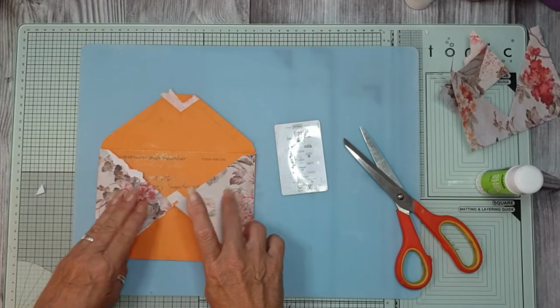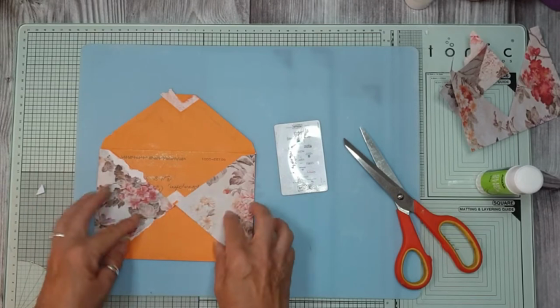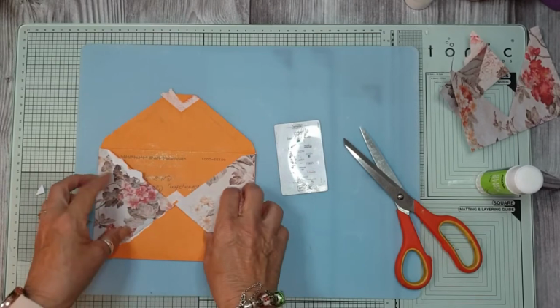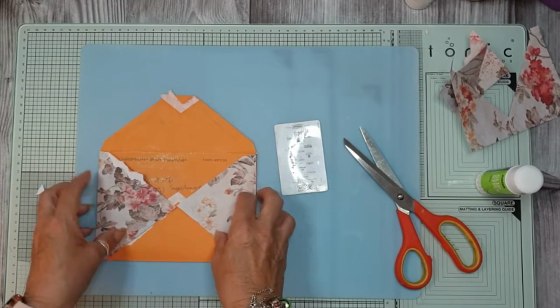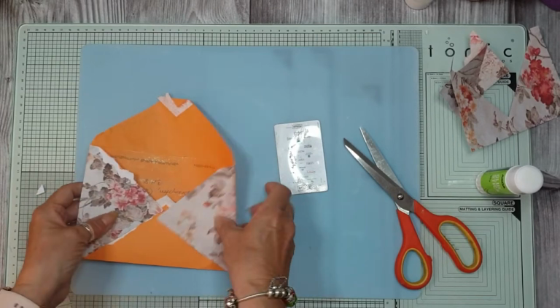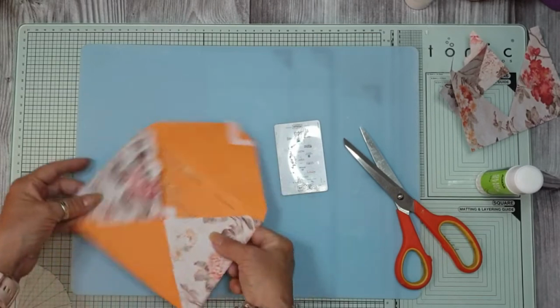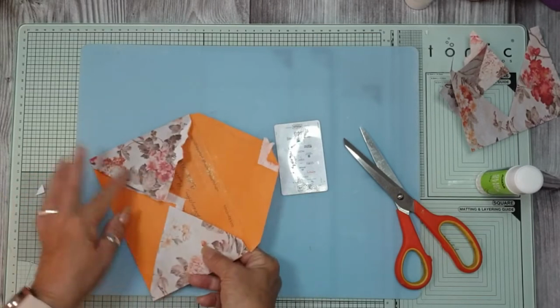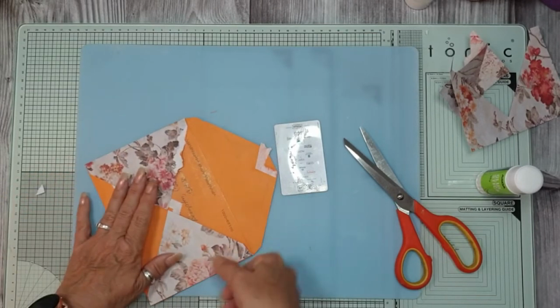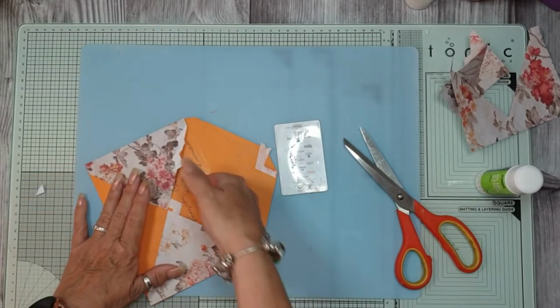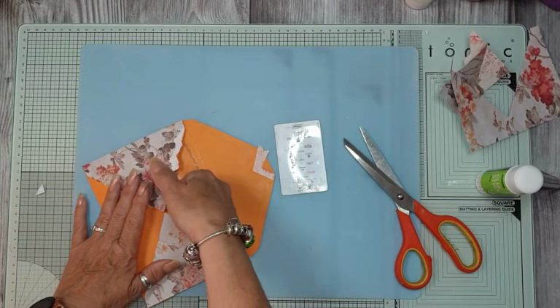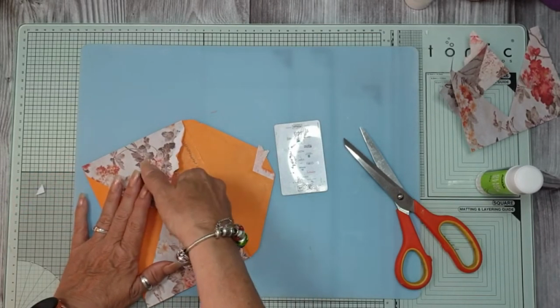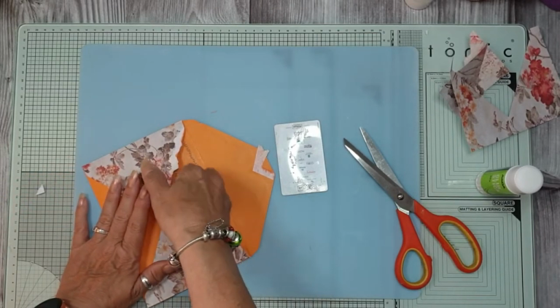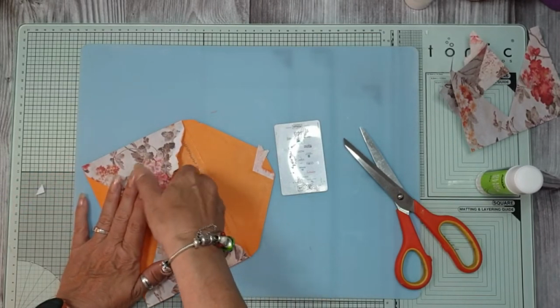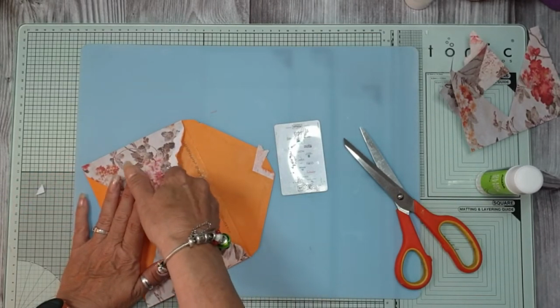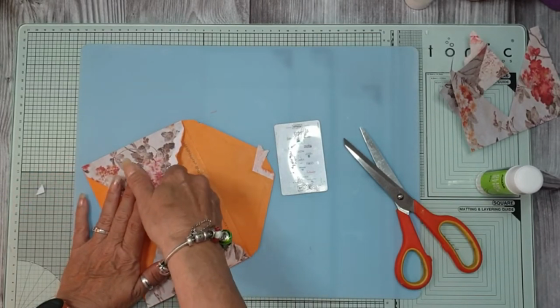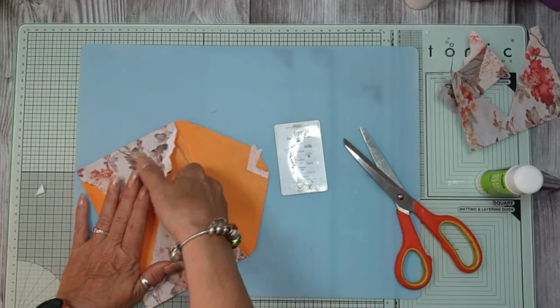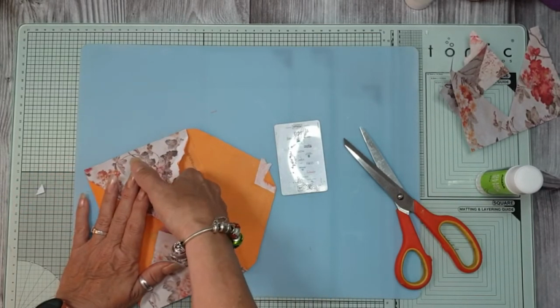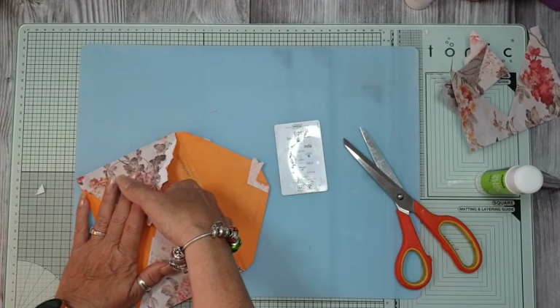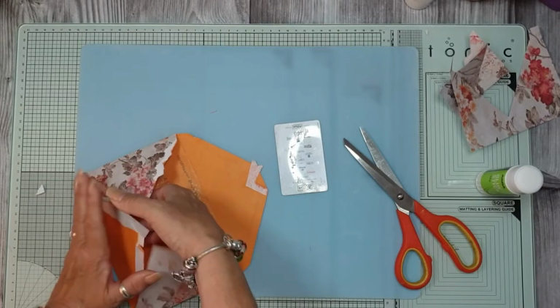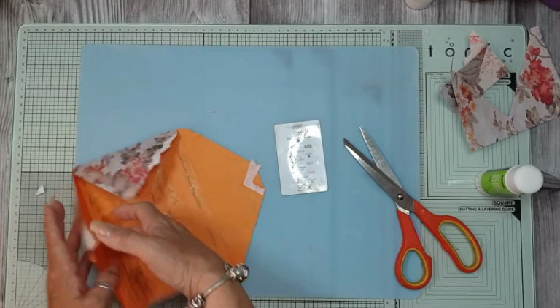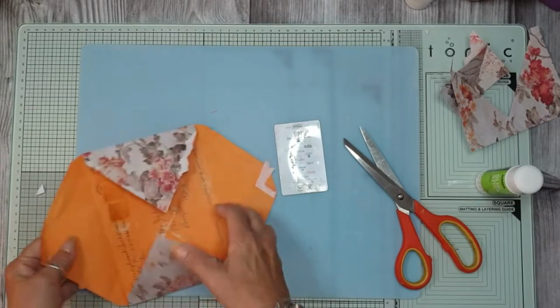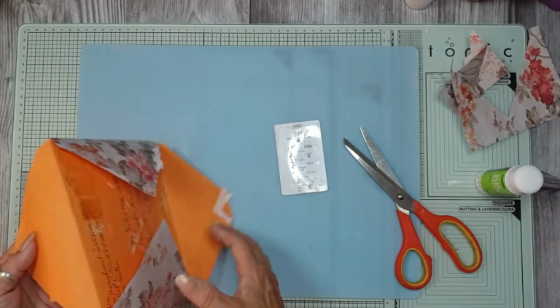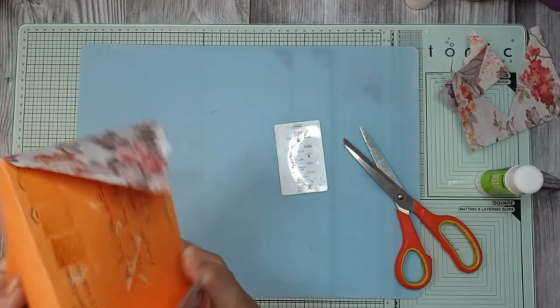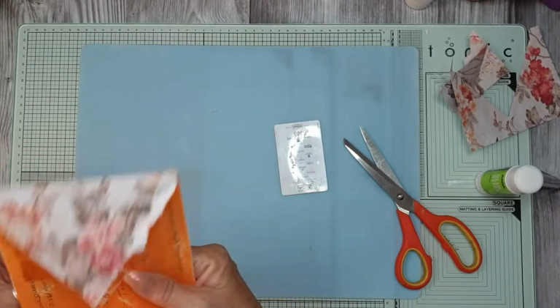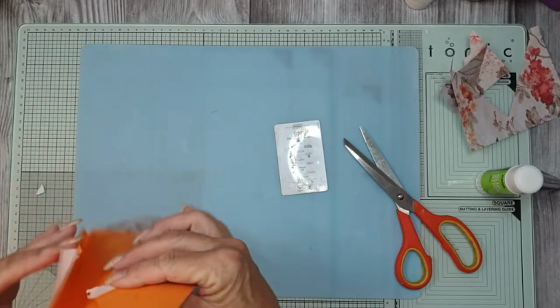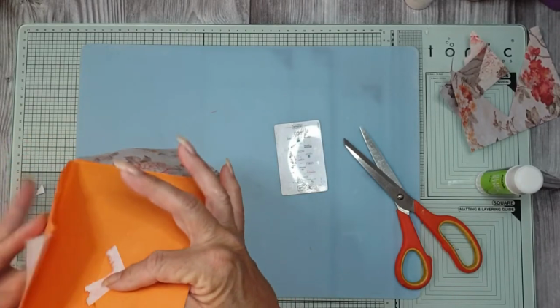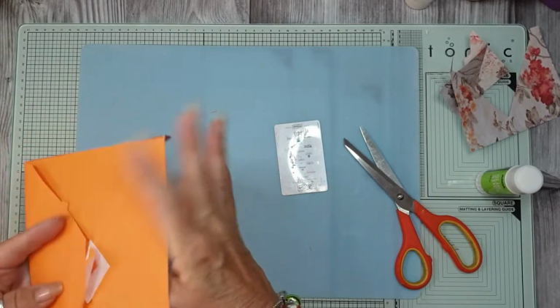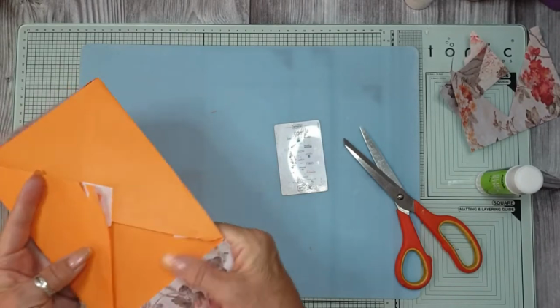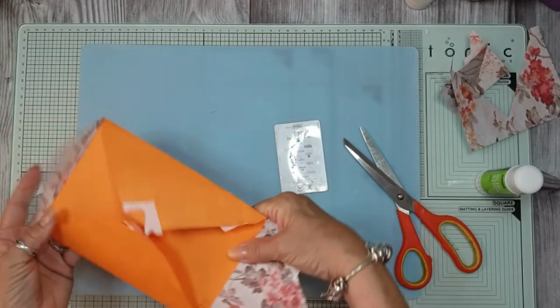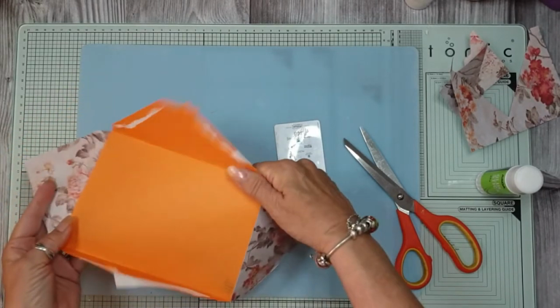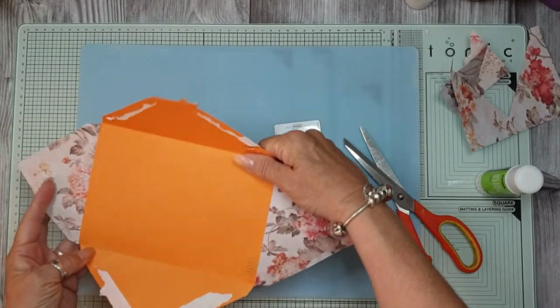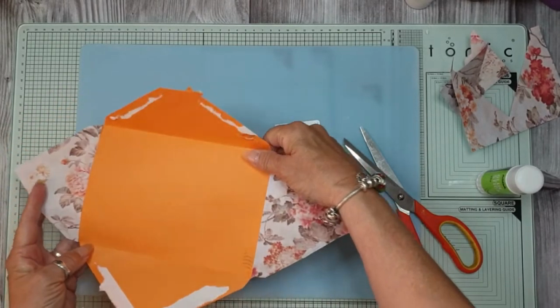What Heather had was she had that little bit there and then that was a pocket. But what I want to do is I want to do them two on there.